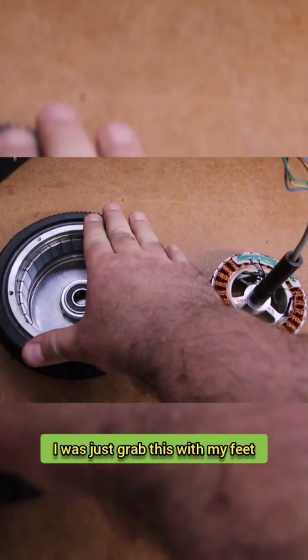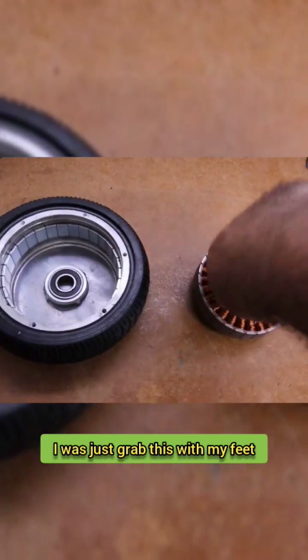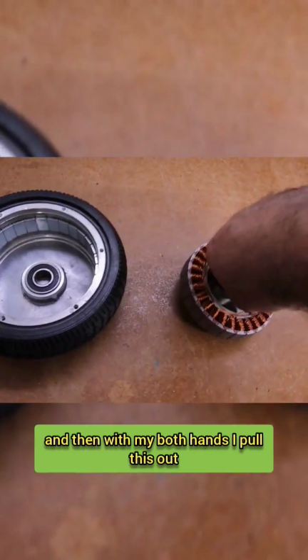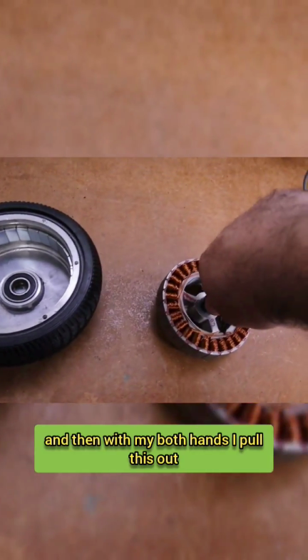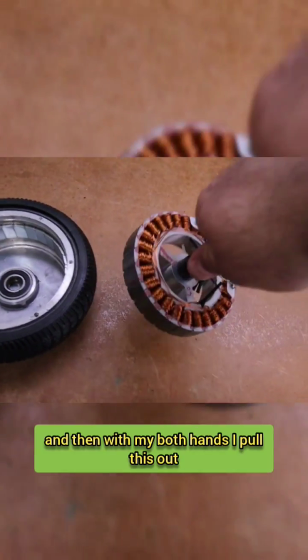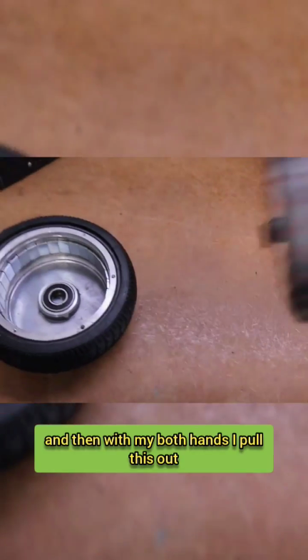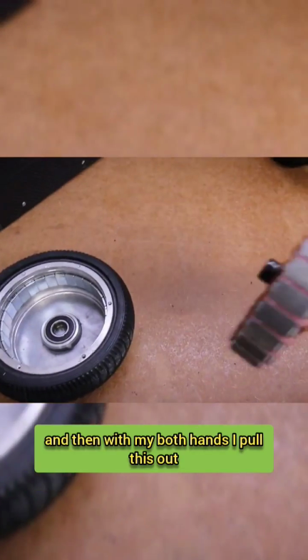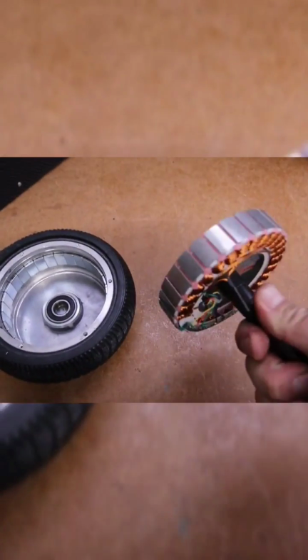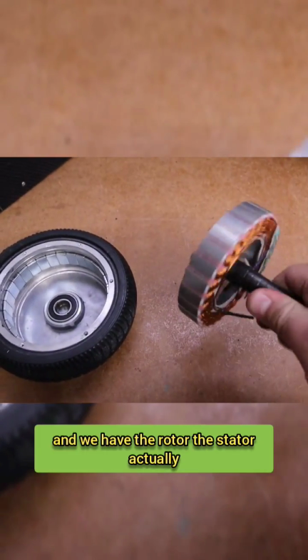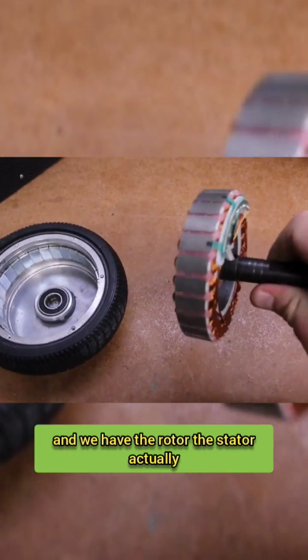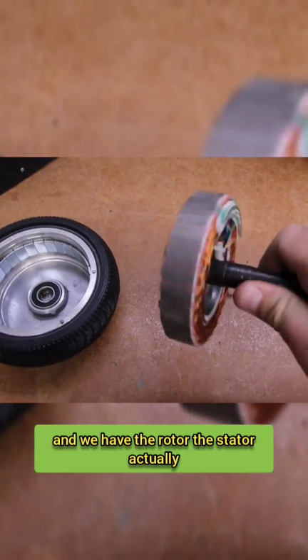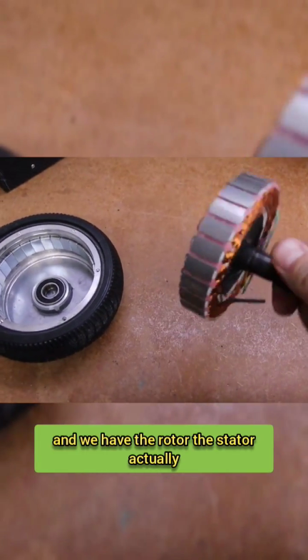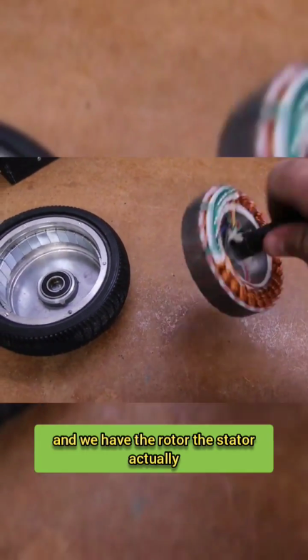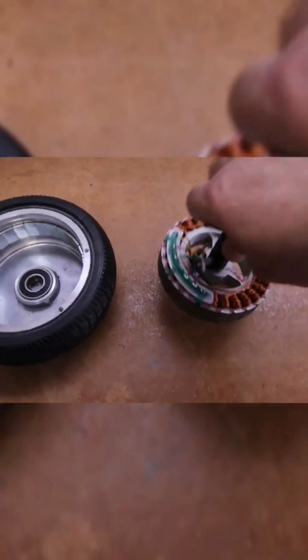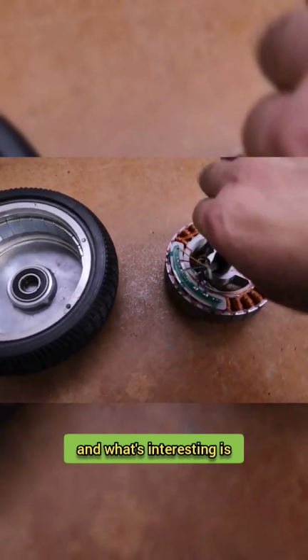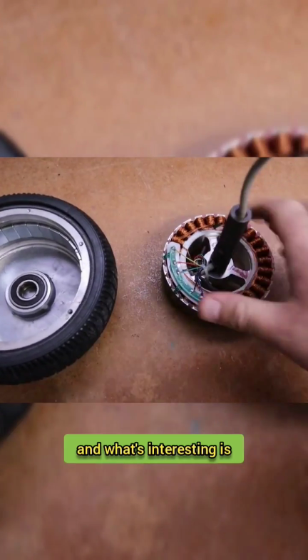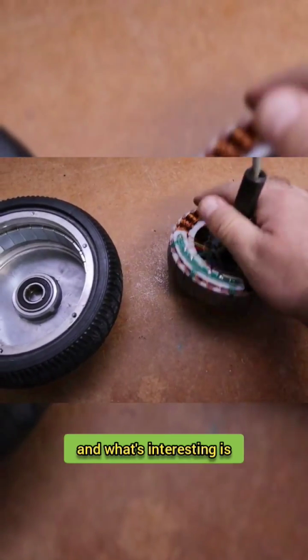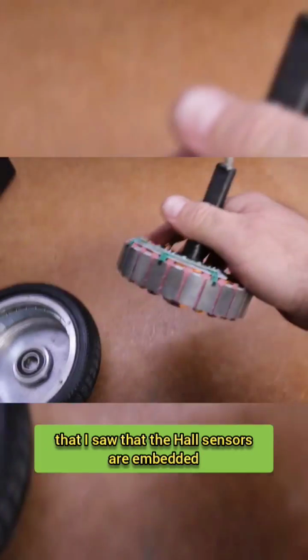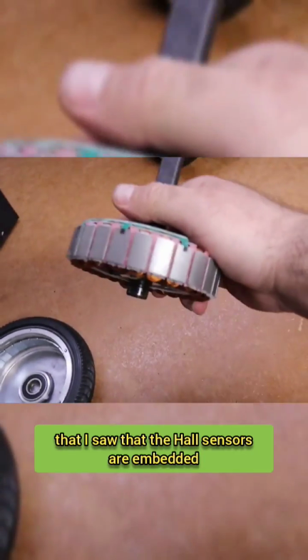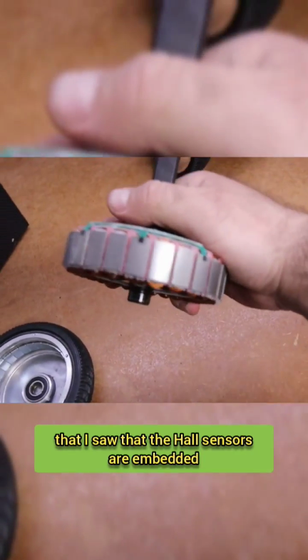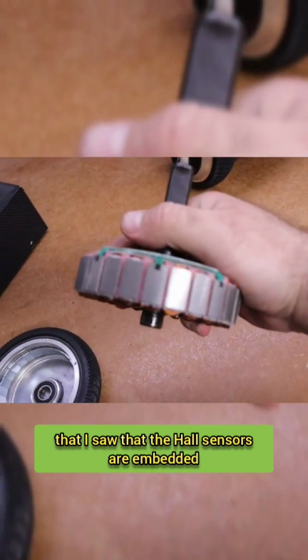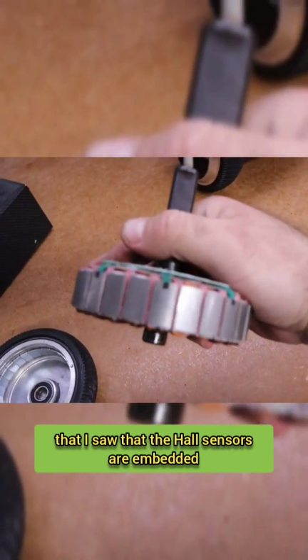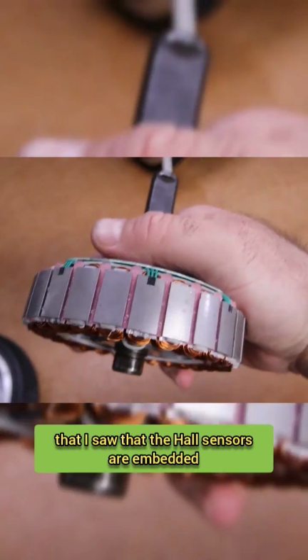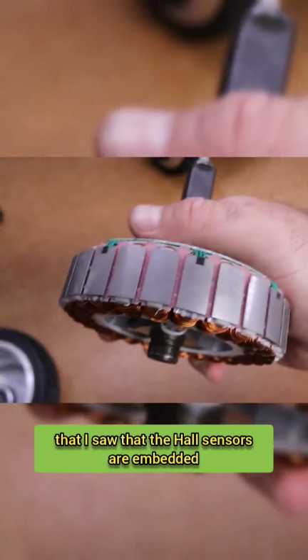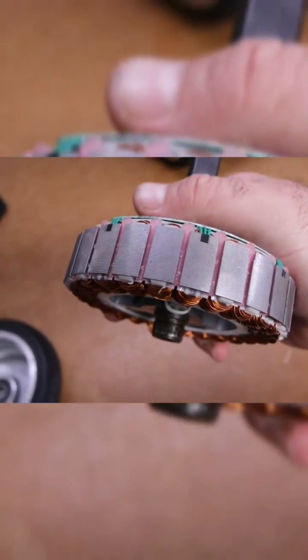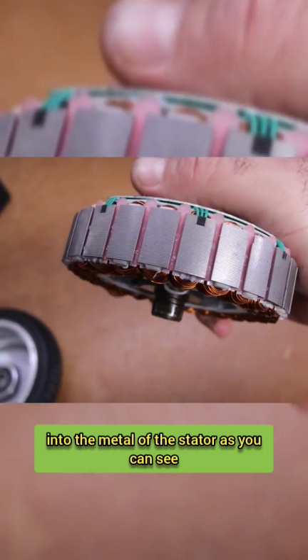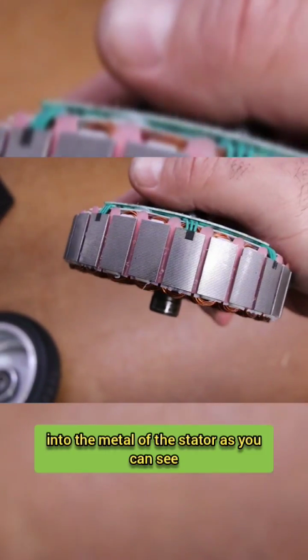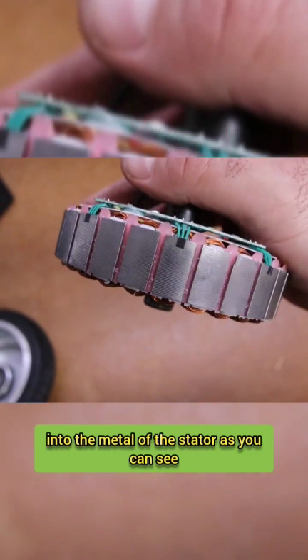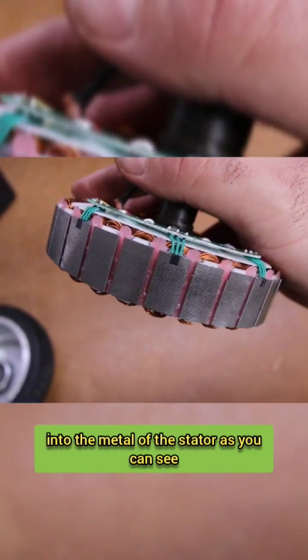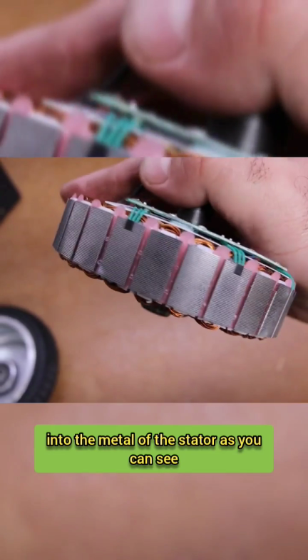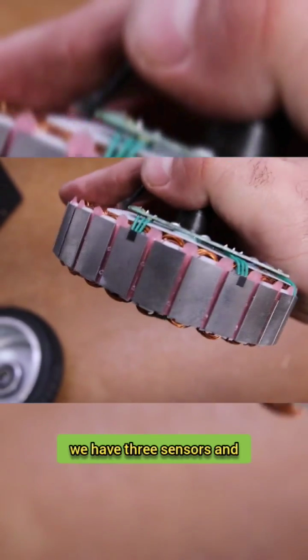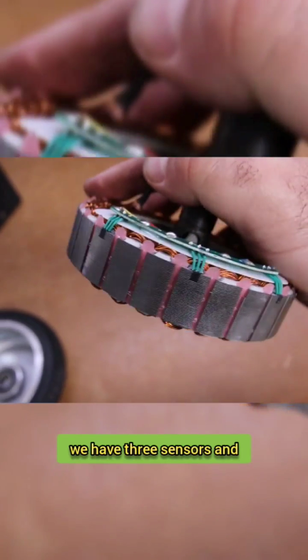We have the stator, actually. What's interesting is that the Hall sensors are embedded into the metal of the stator itself. As you can see, we have three sensors here.